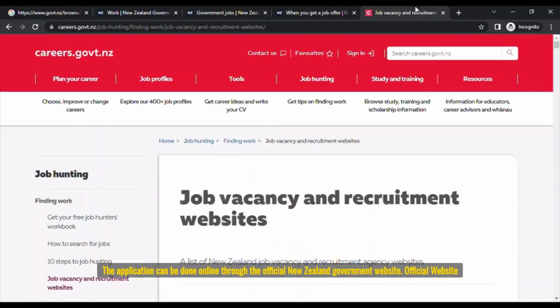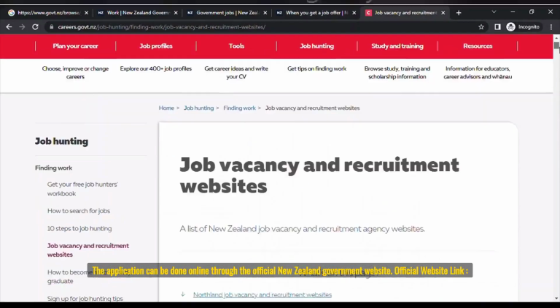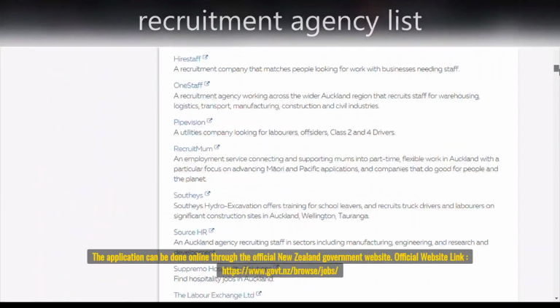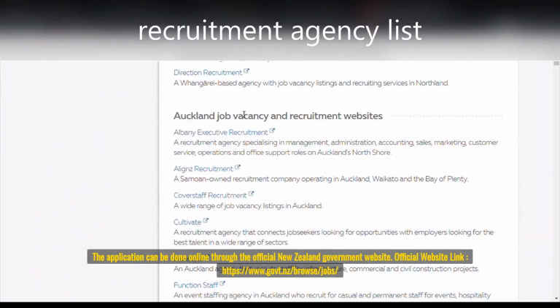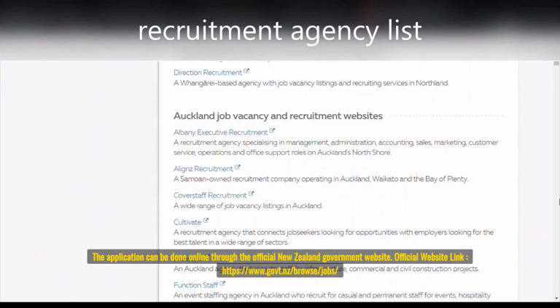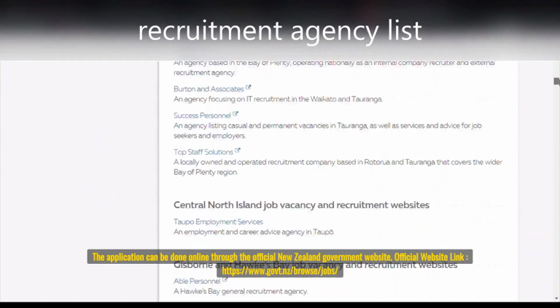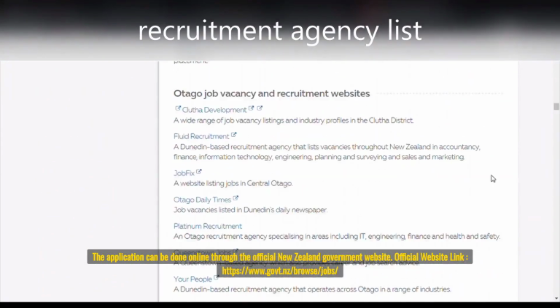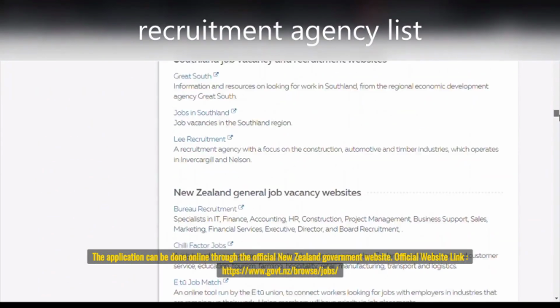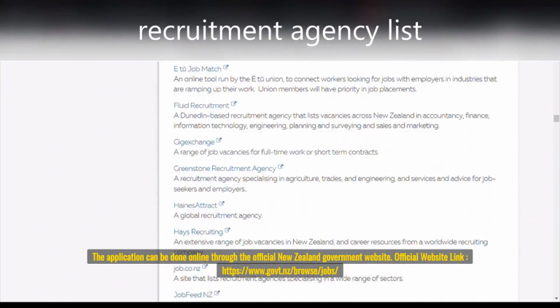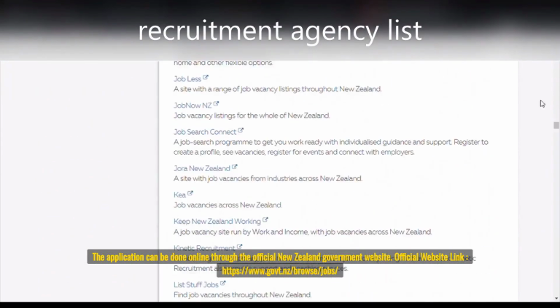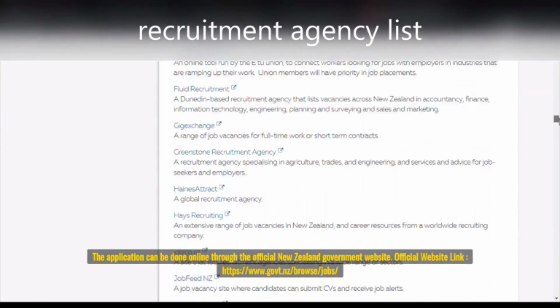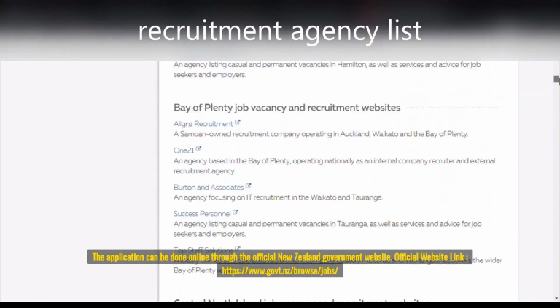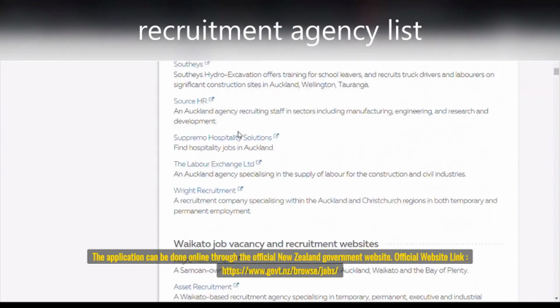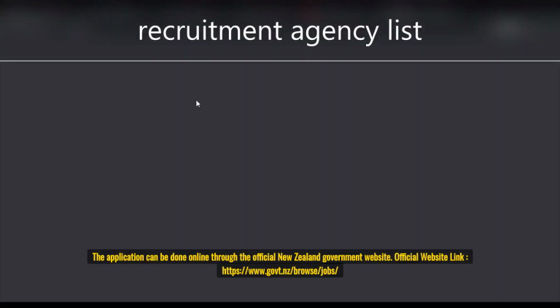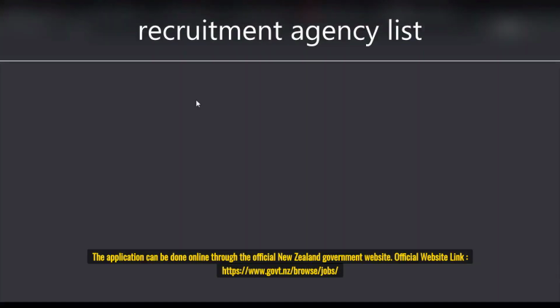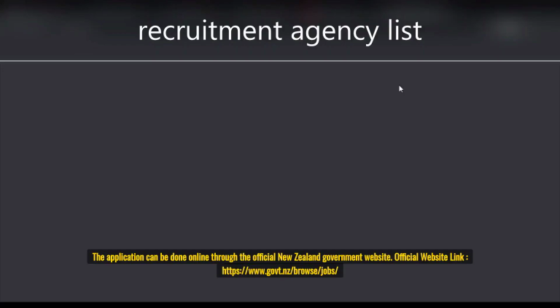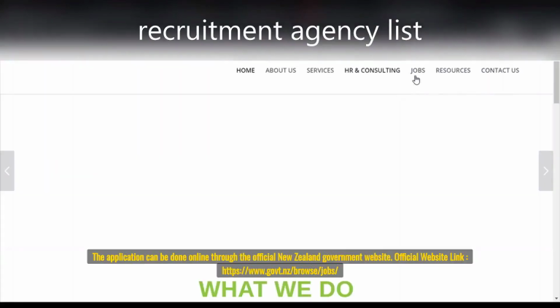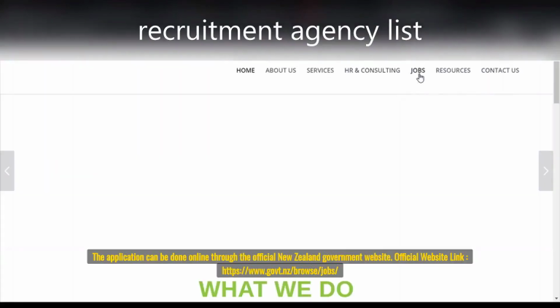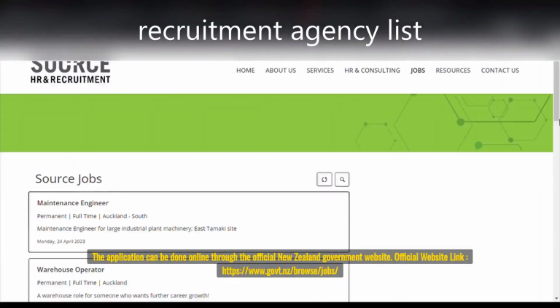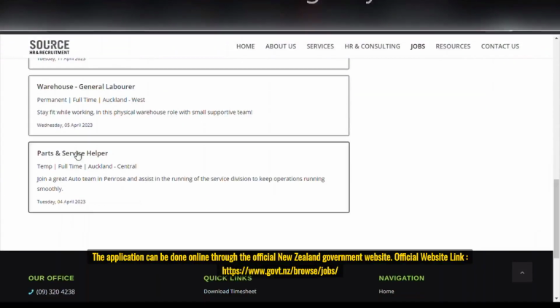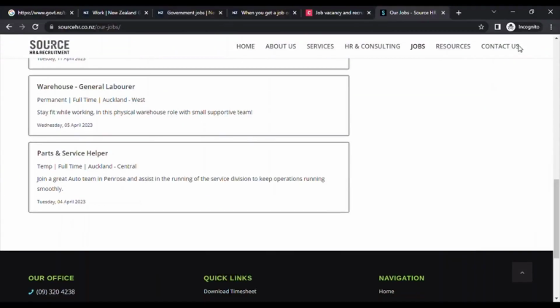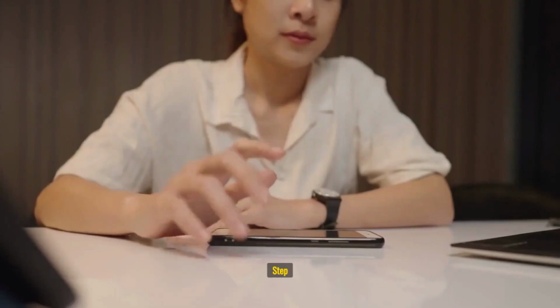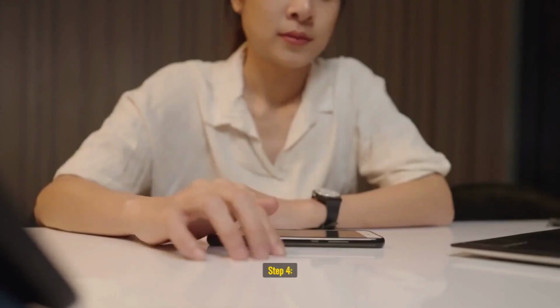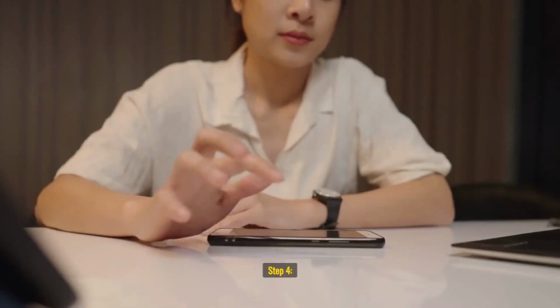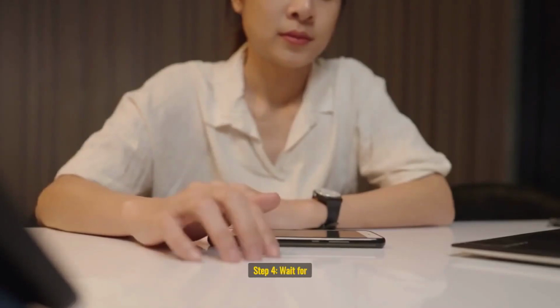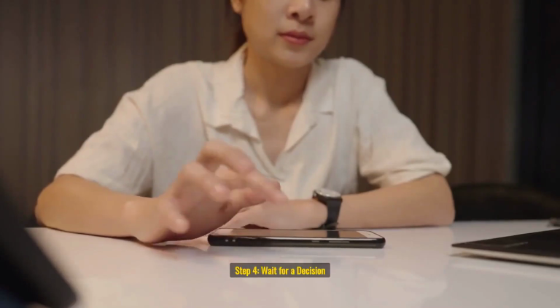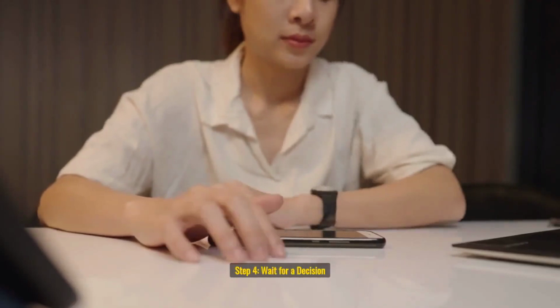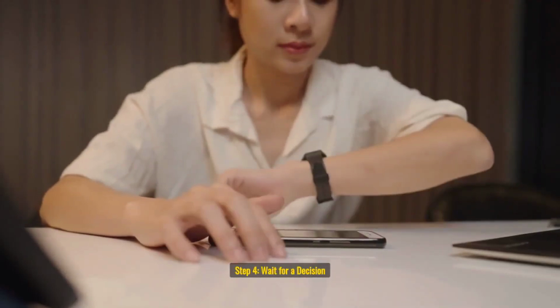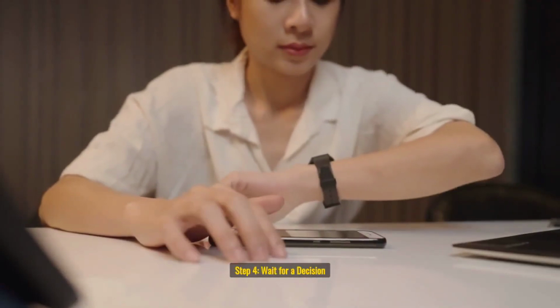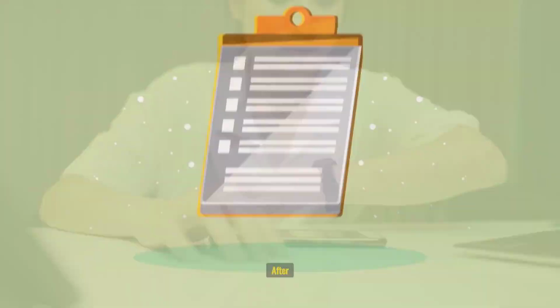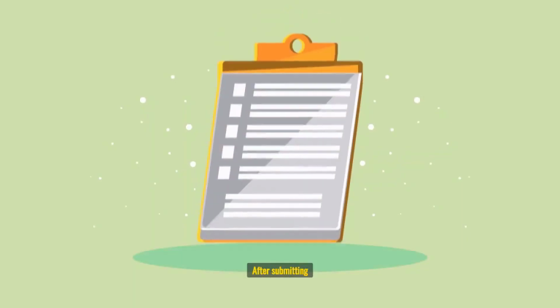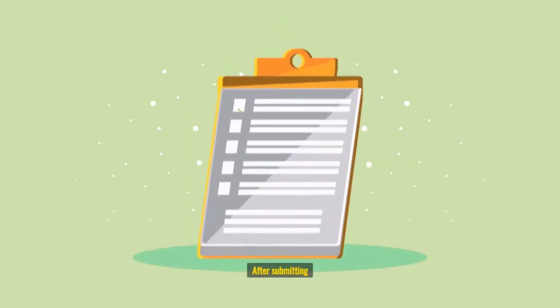How to Apply for New Zealand Government Jobs: Now that you know what New Zealand Government Jobs are and the eligibility requirements, let's look at the steps involved in applying for these jobs with a visa.